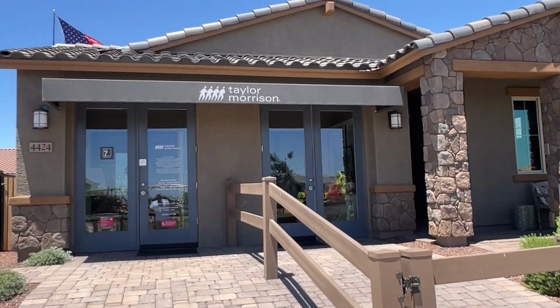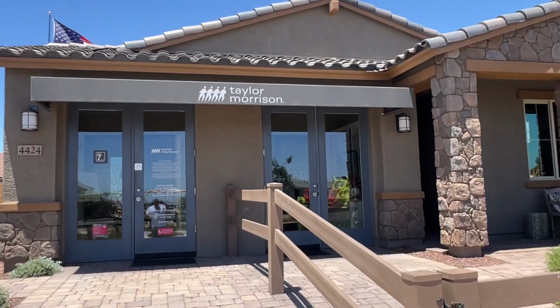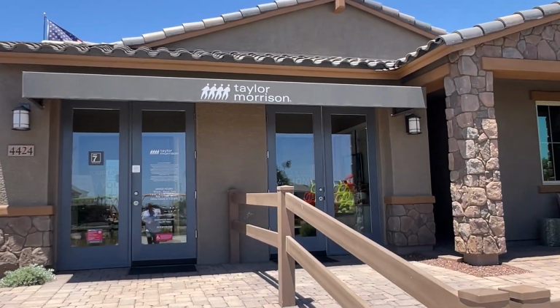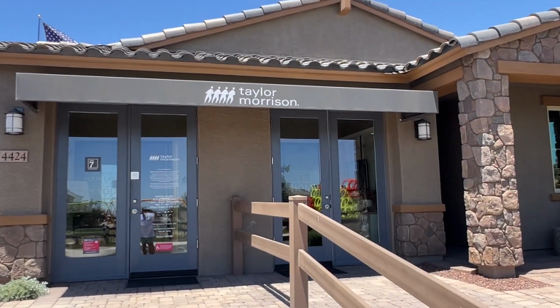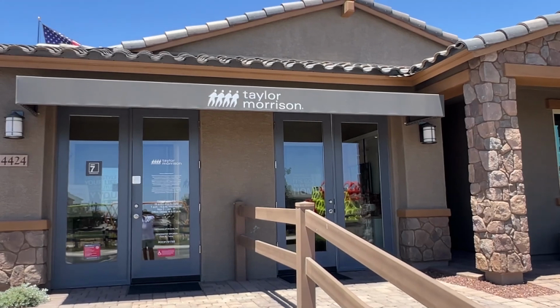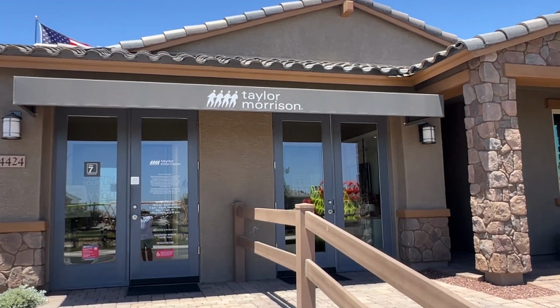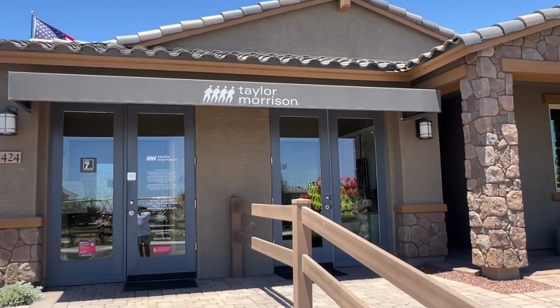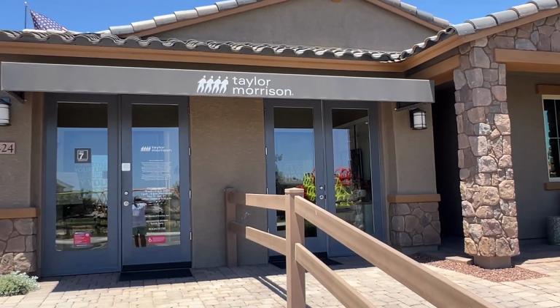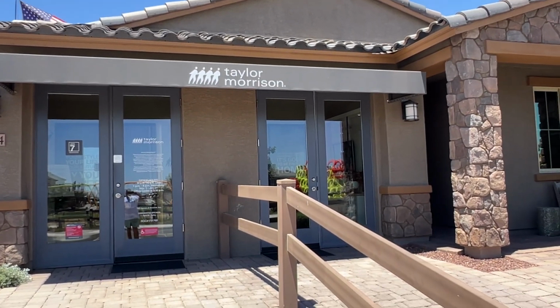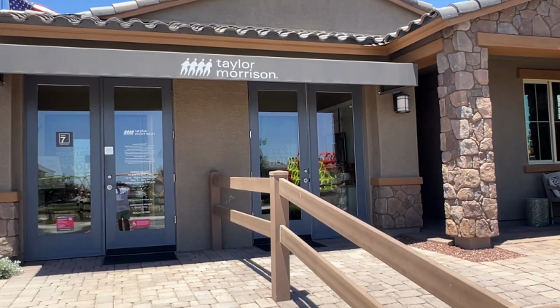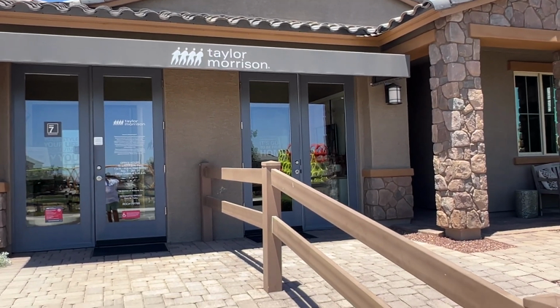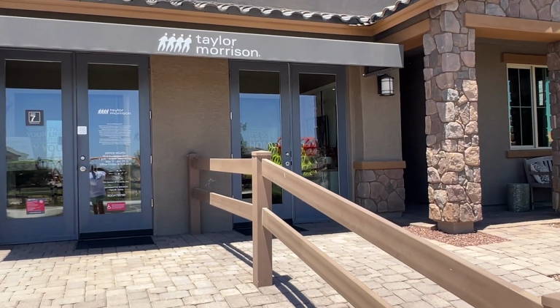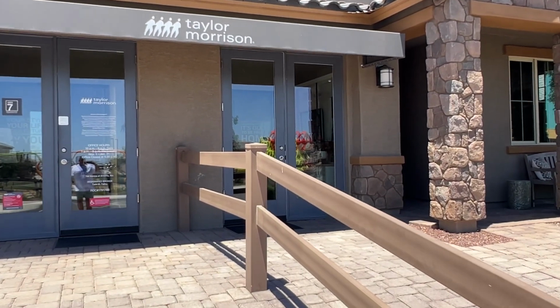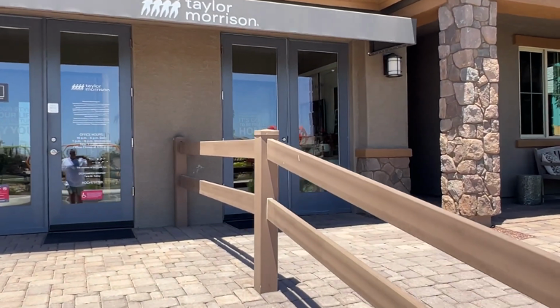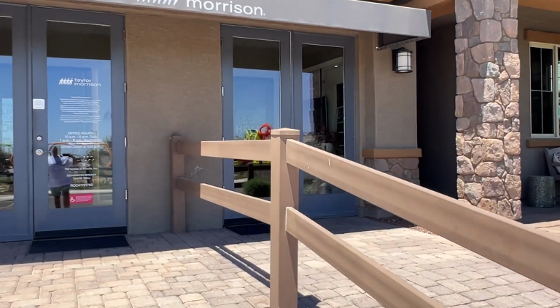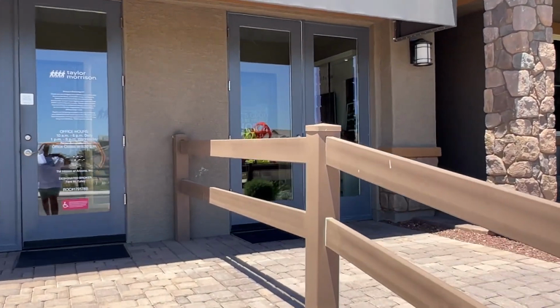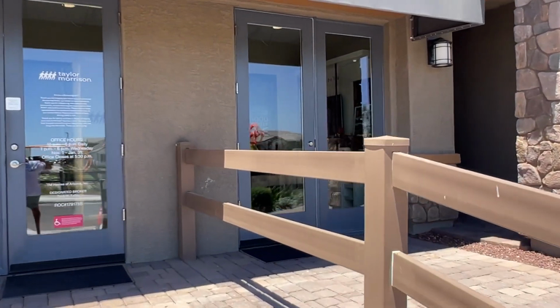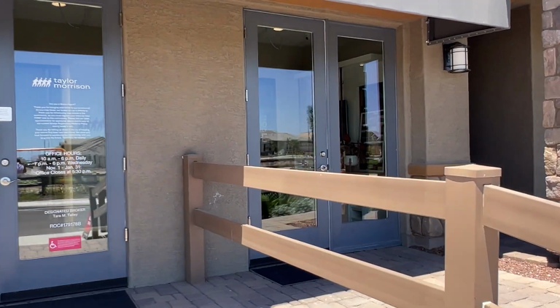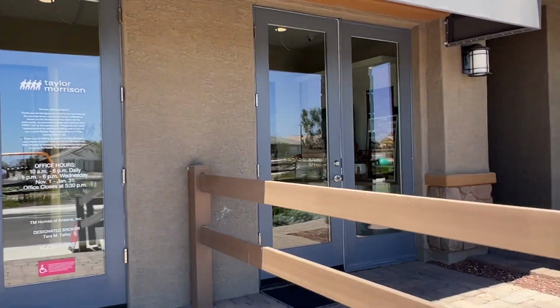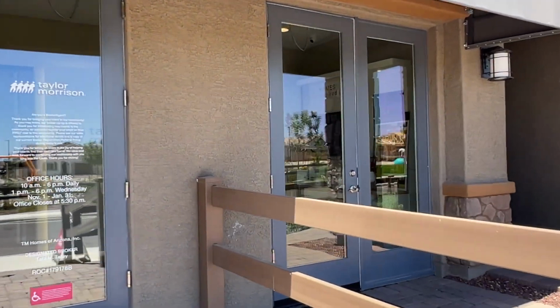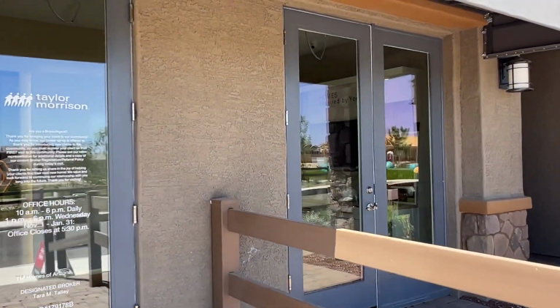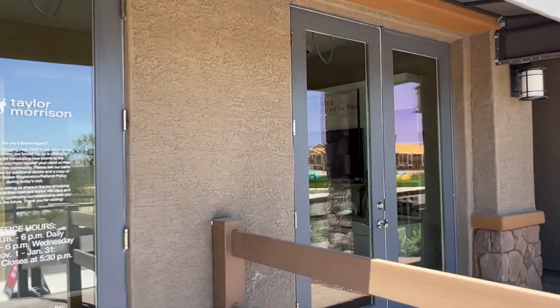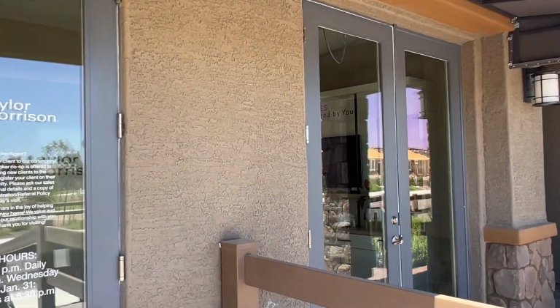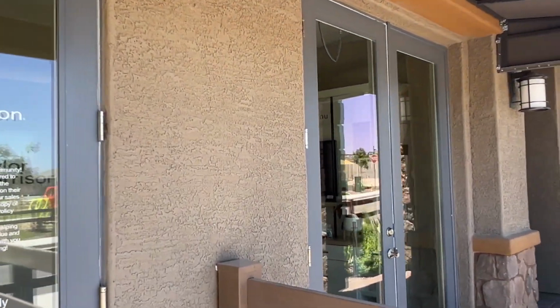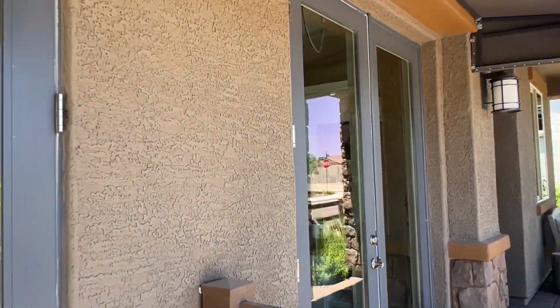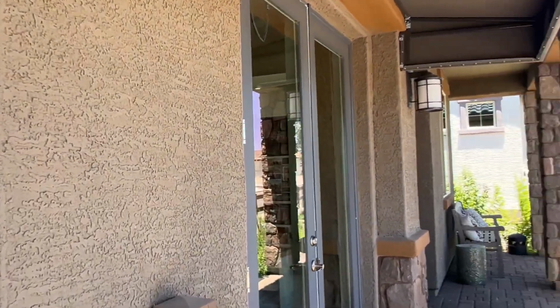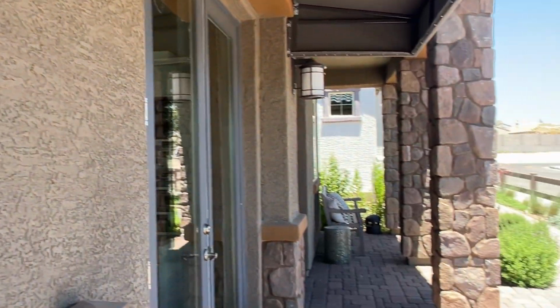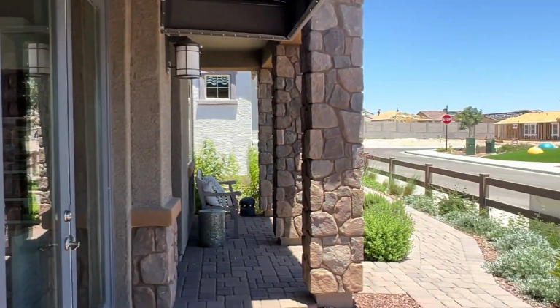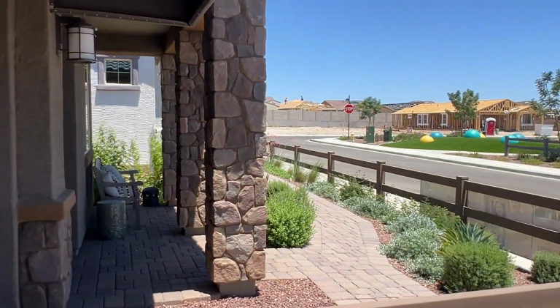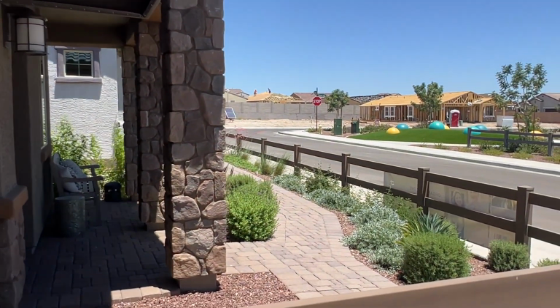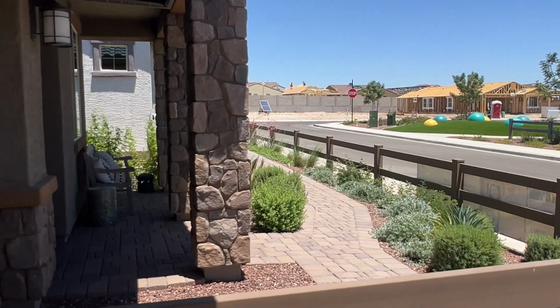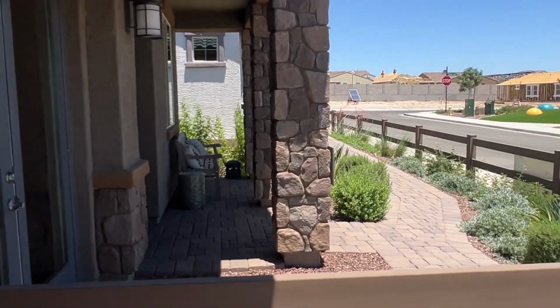Four bedrooms, optional five bedrooms, two or three bathrooms, and a study and a two-car garage. Nice-sized rooms — we'll see how sized they are.